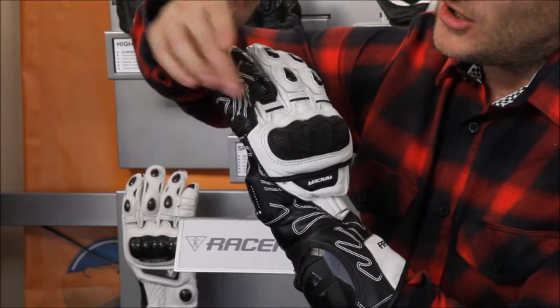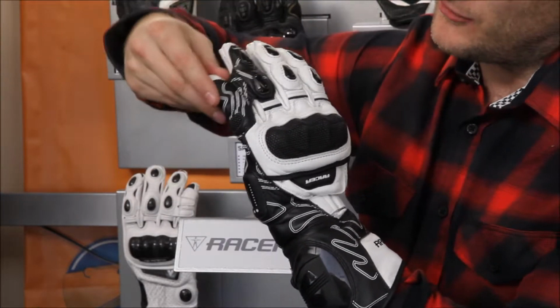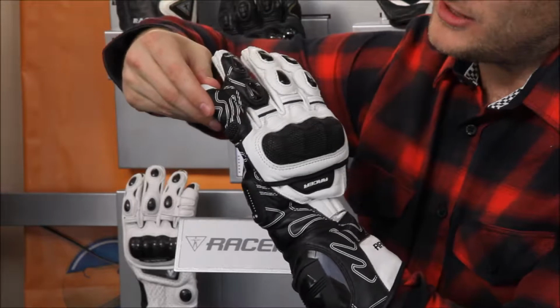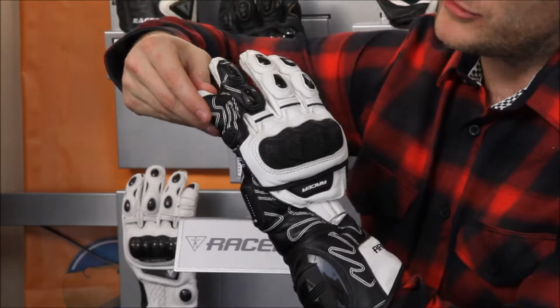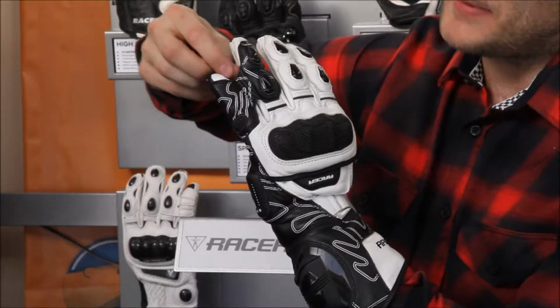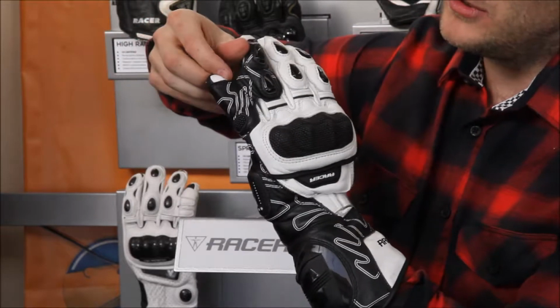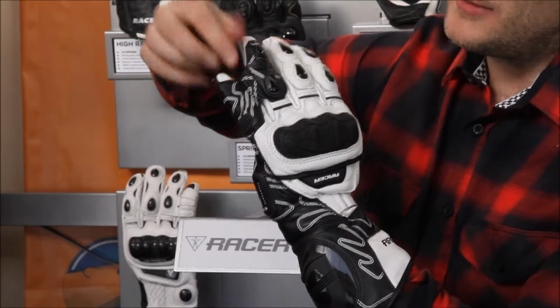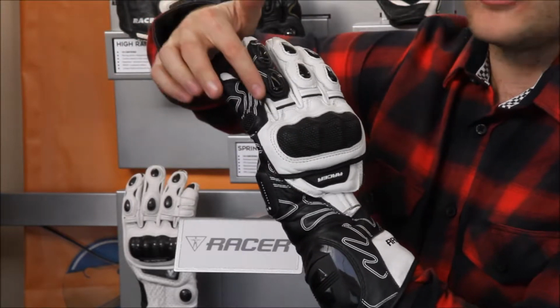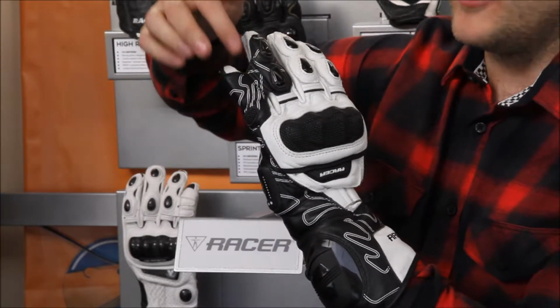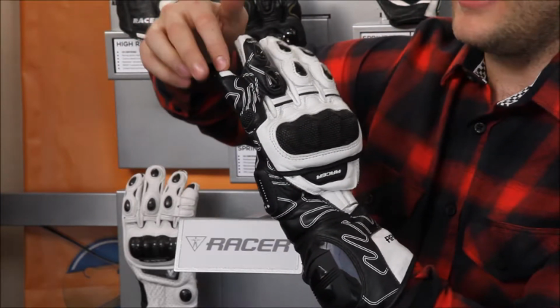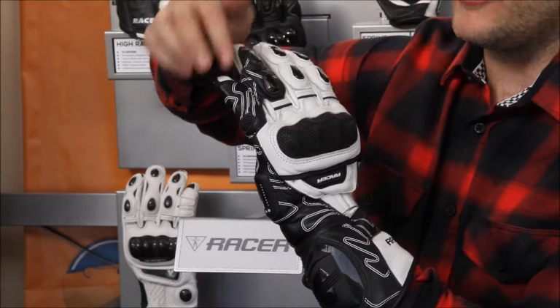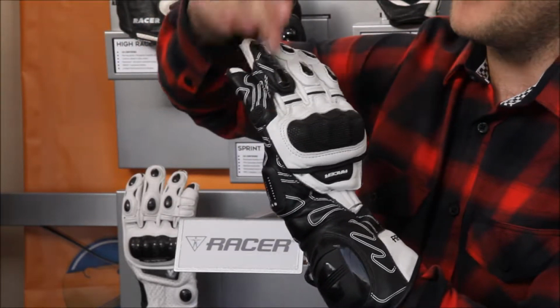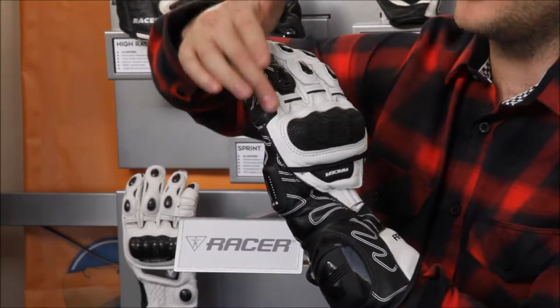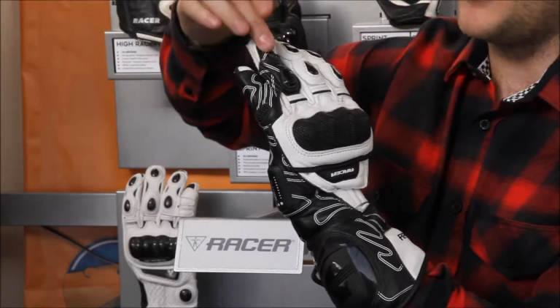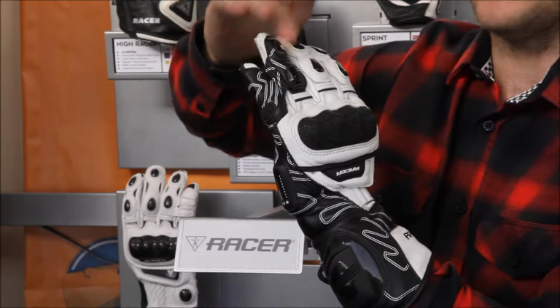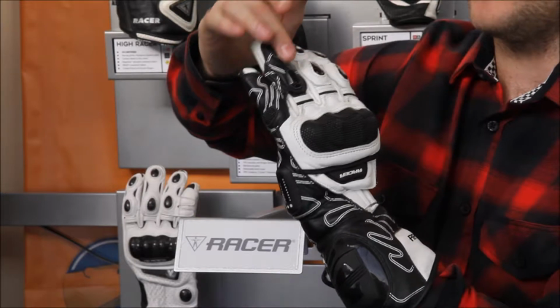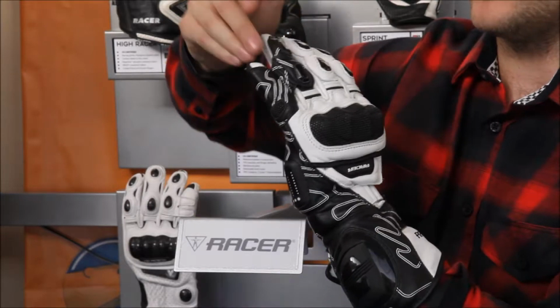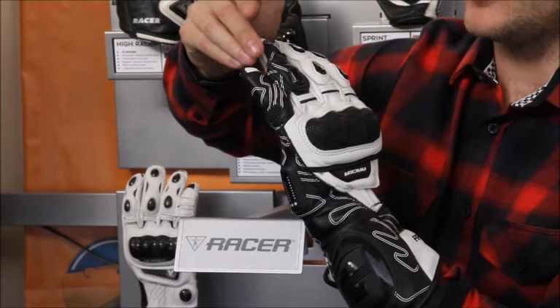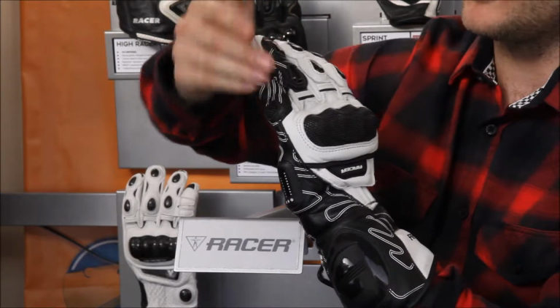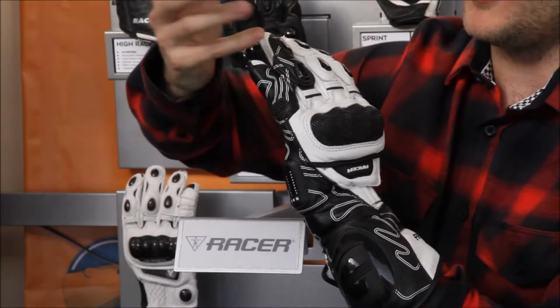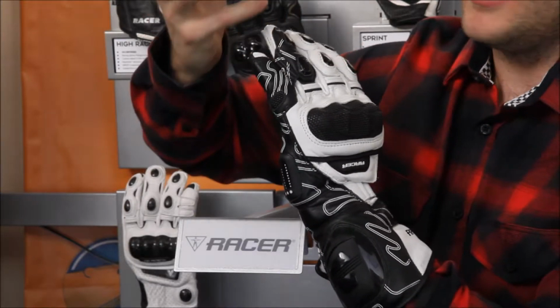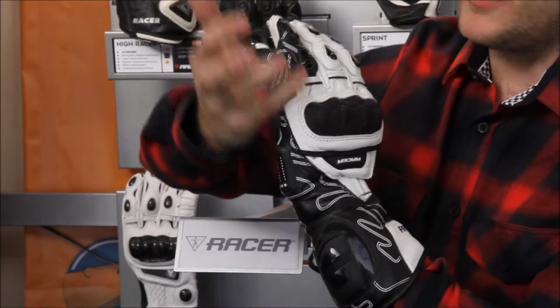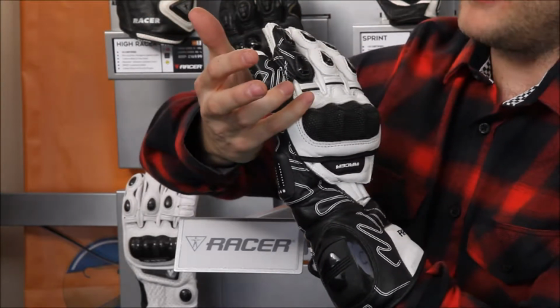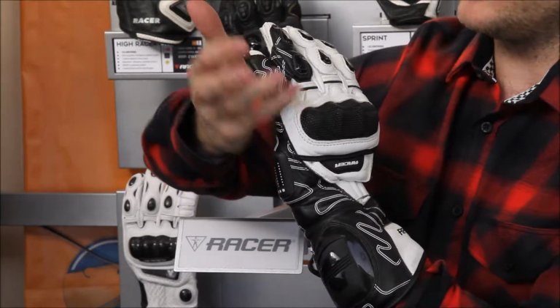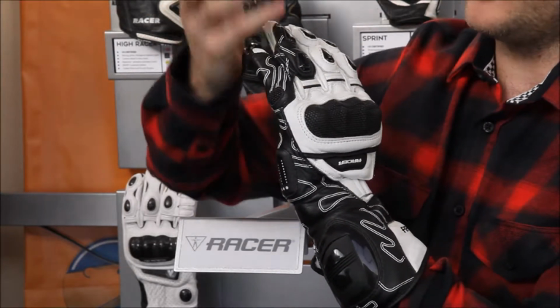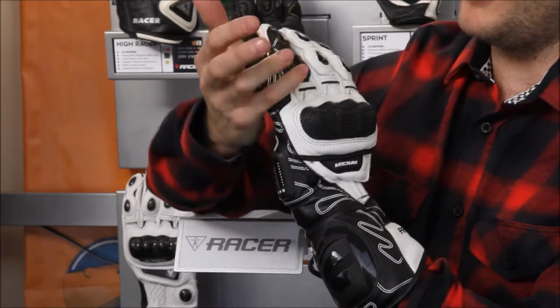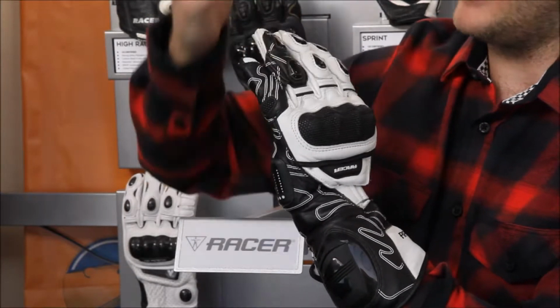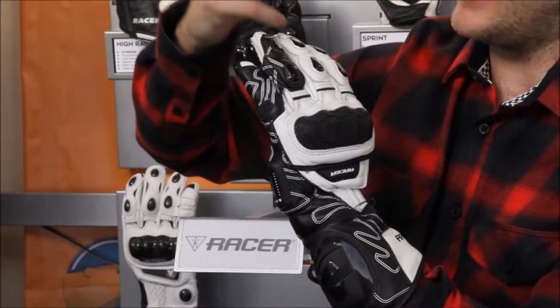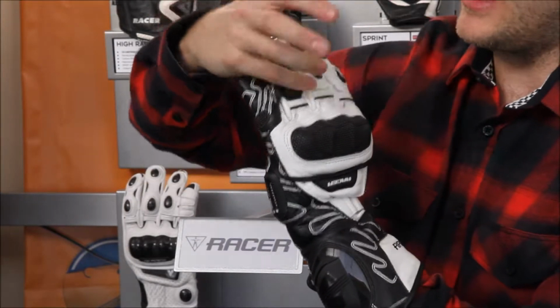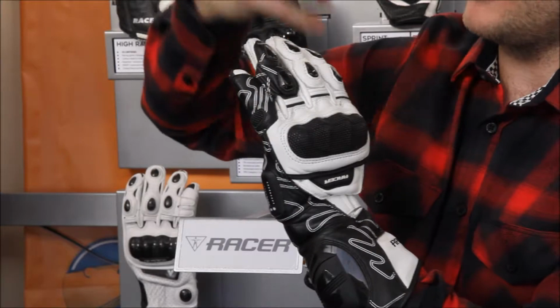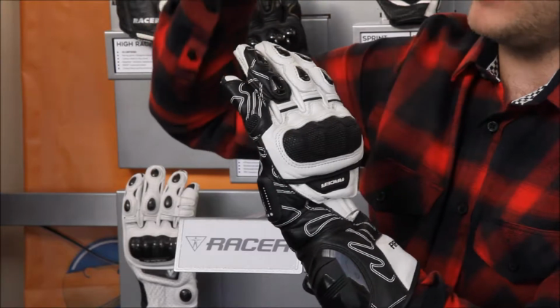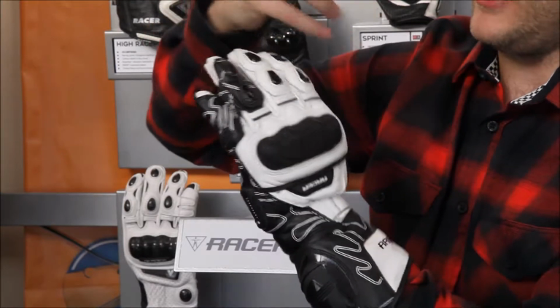On the little finger you've got a stretch panel. That means you've got the movement in that little finger but it's still tethered to the other finger, so if you do come off it's not going to pull away. There's a double layer of leather as well, so superb protection. Leather overlays on every finger too.